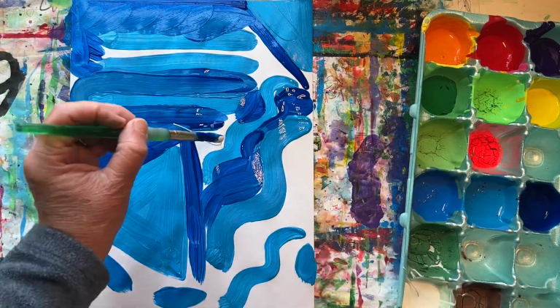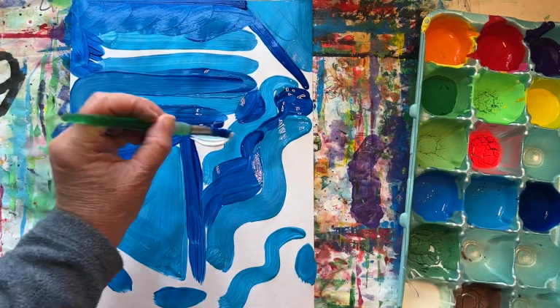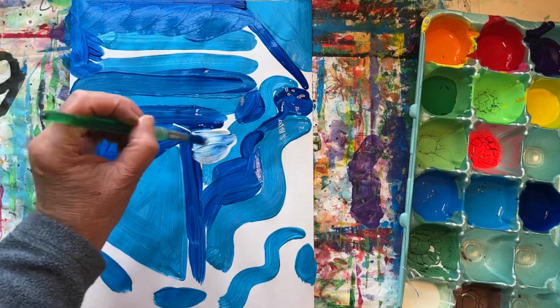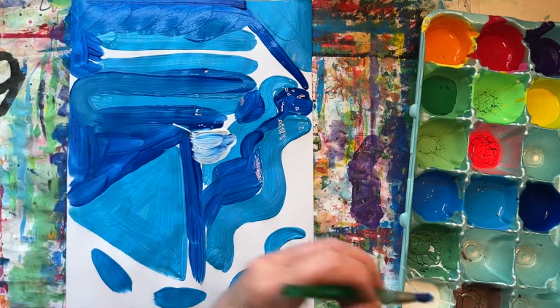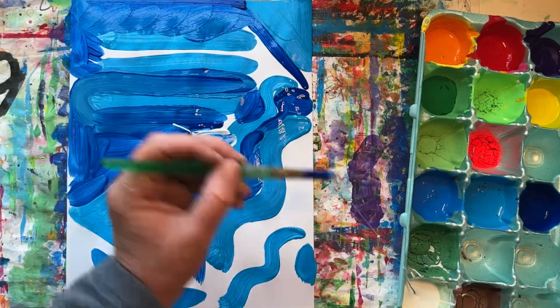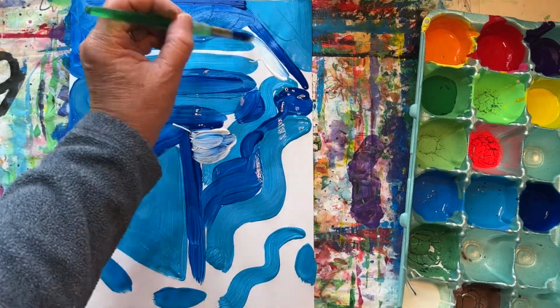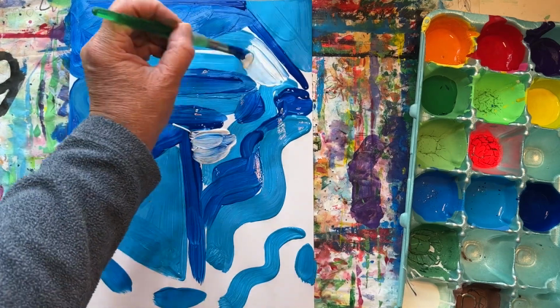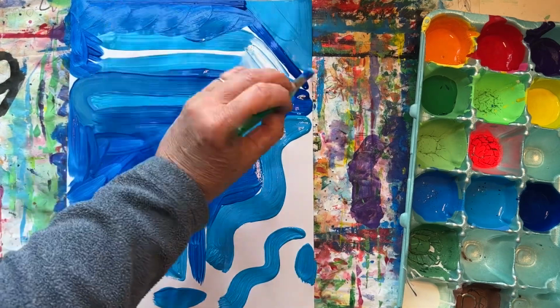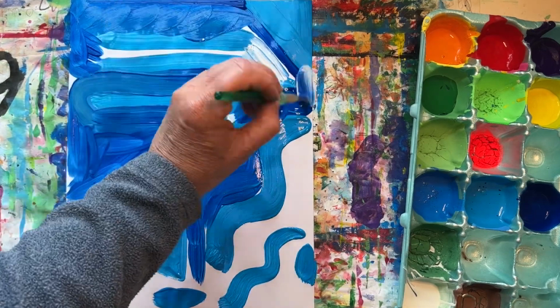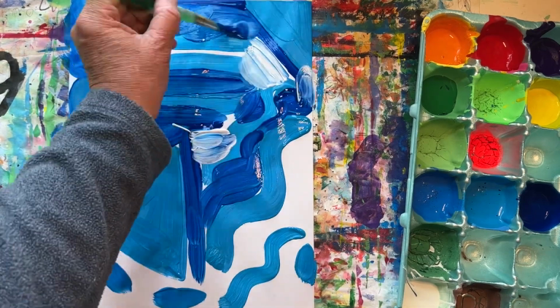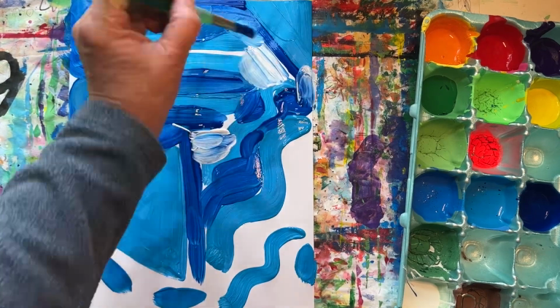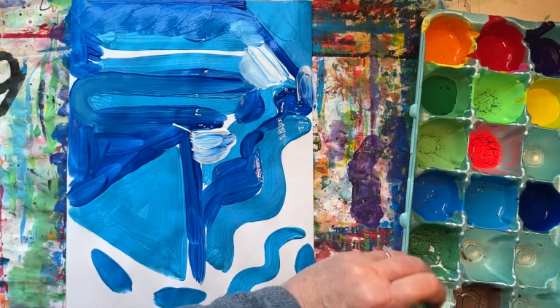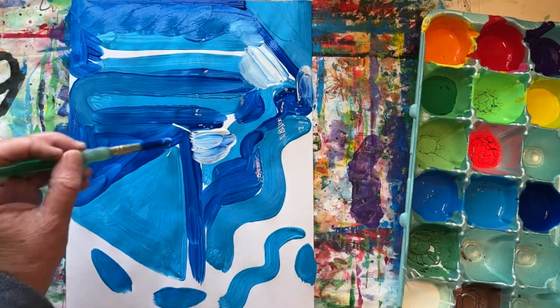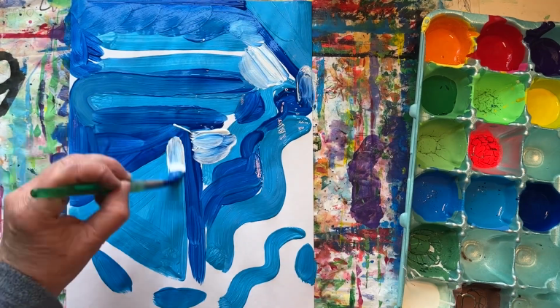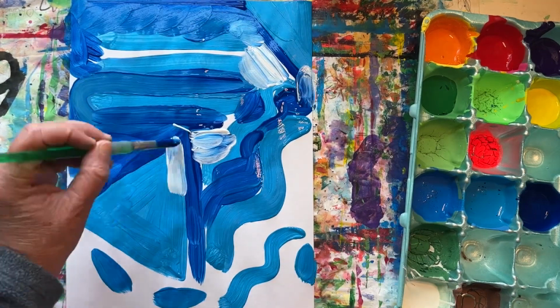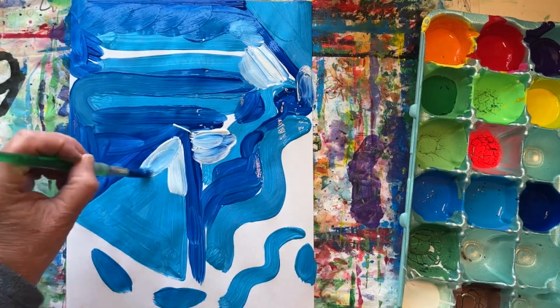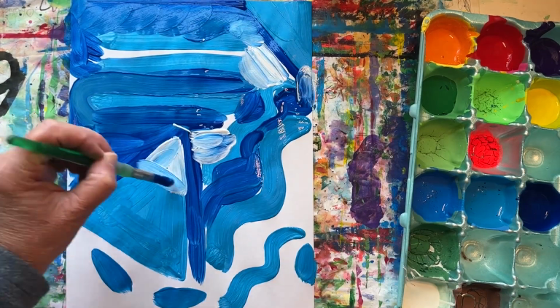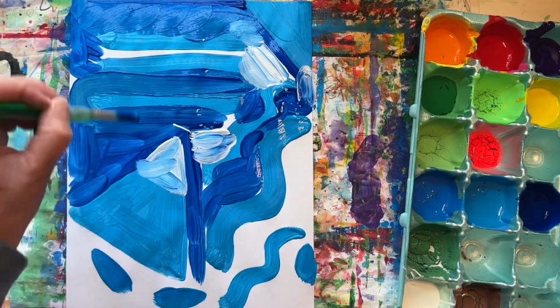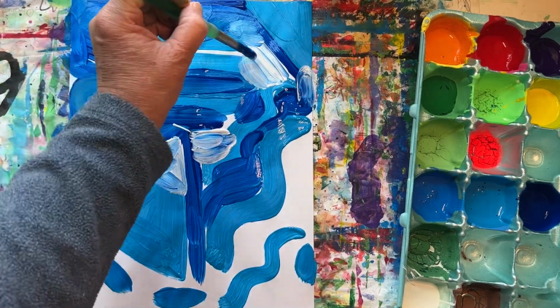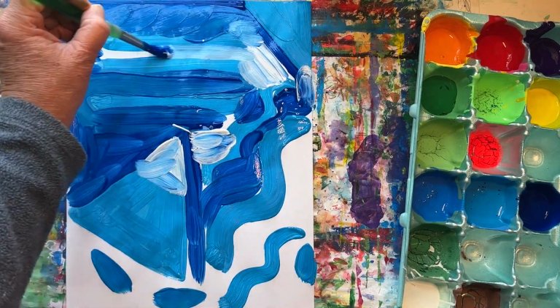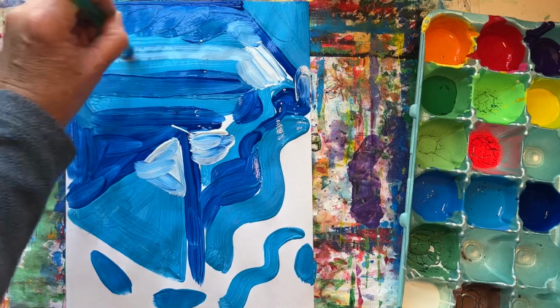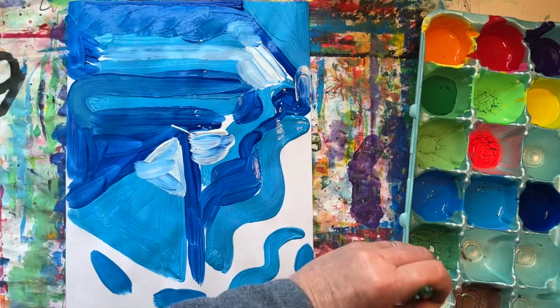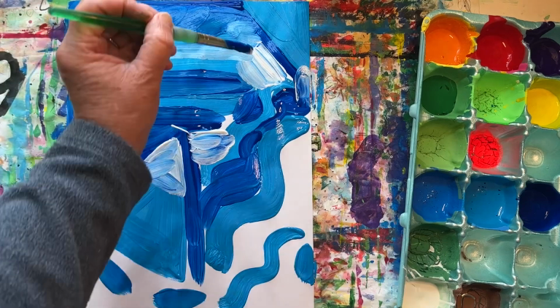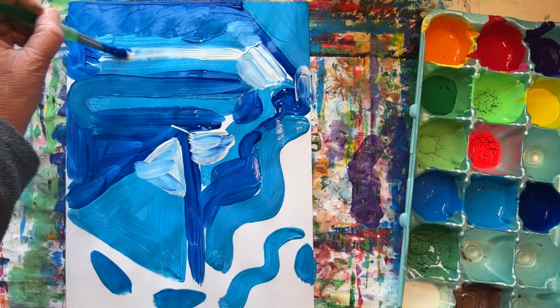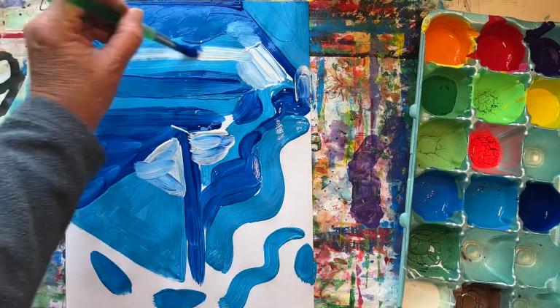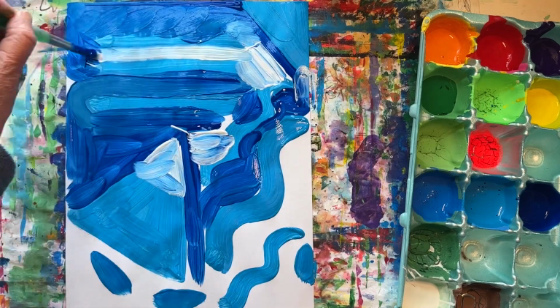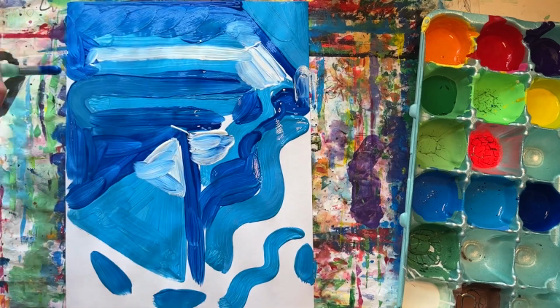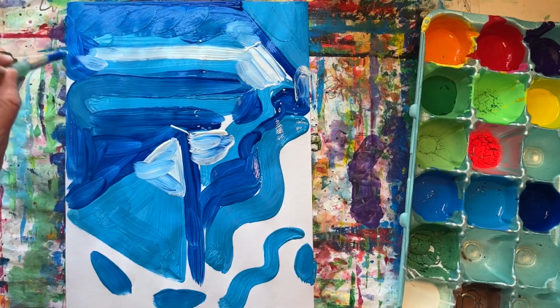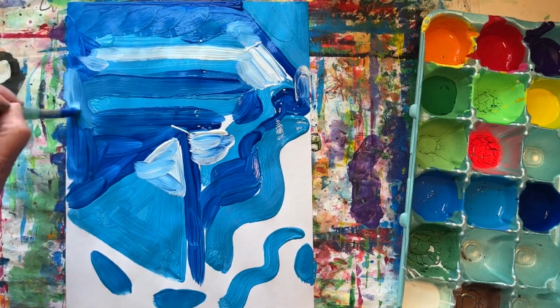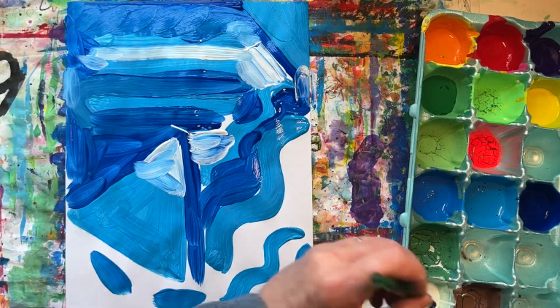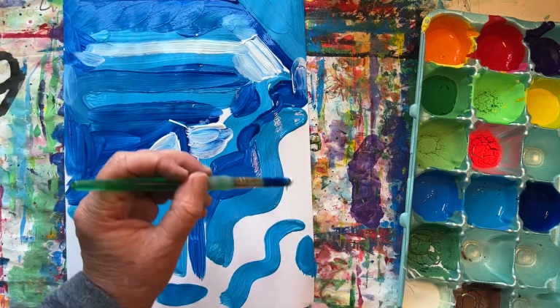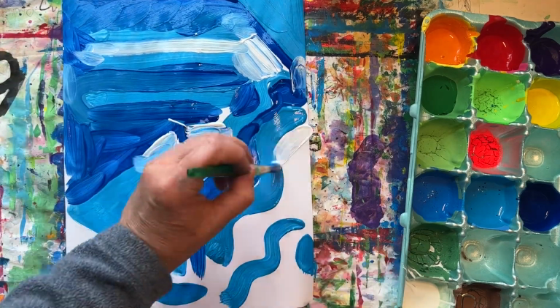Let's add some white. When you mix white with a color to lighten it up, it's called a tint. When you add black, you call it a shade.